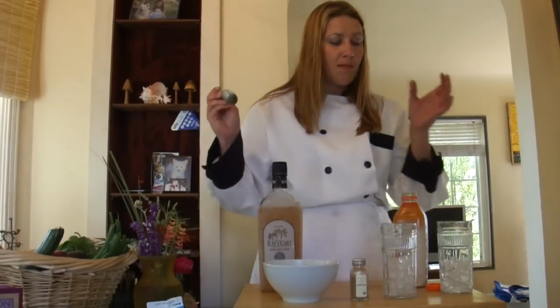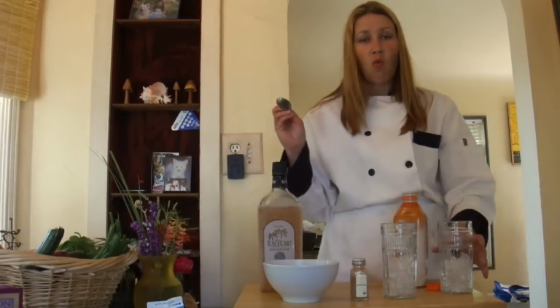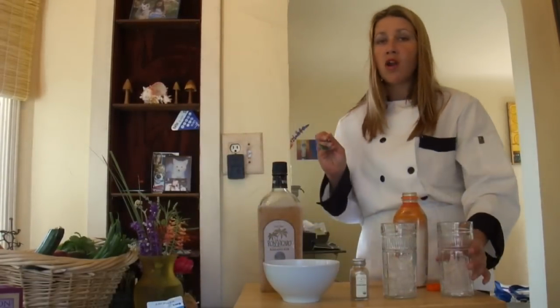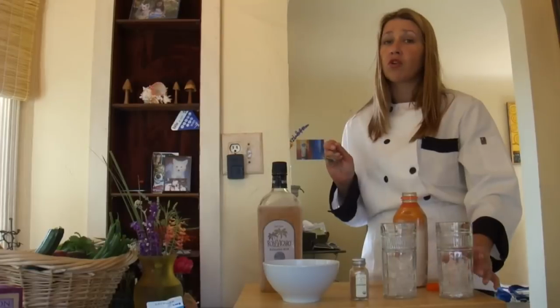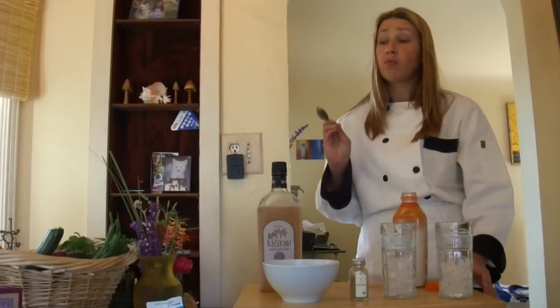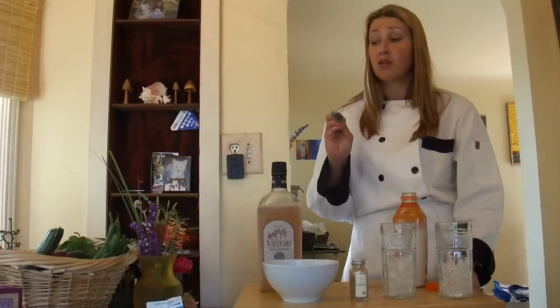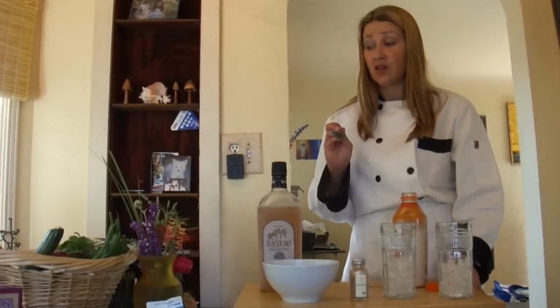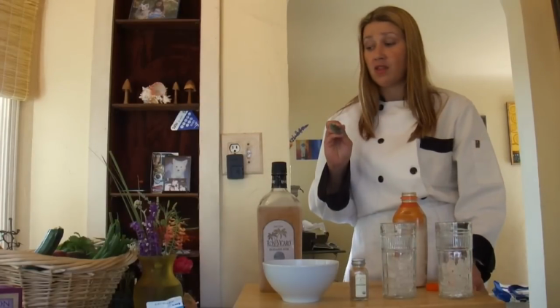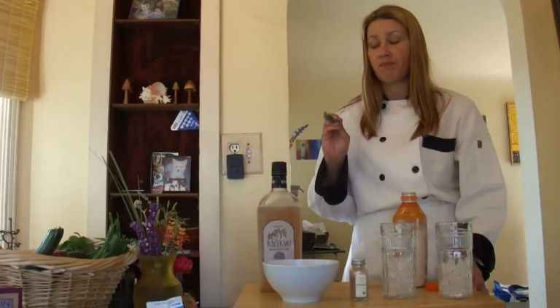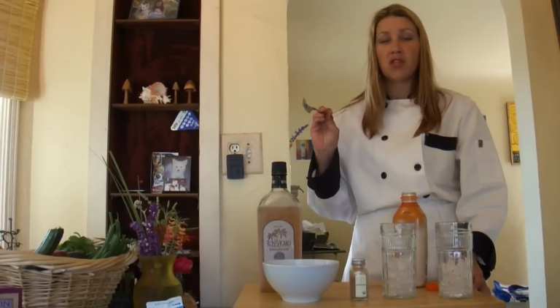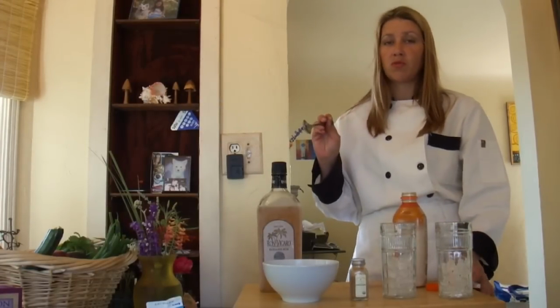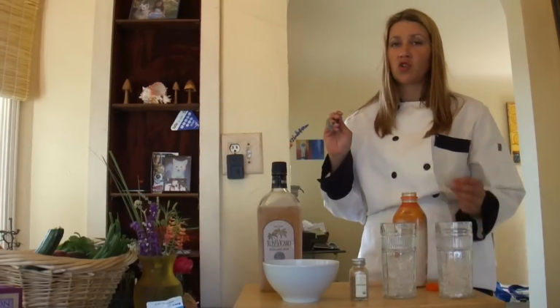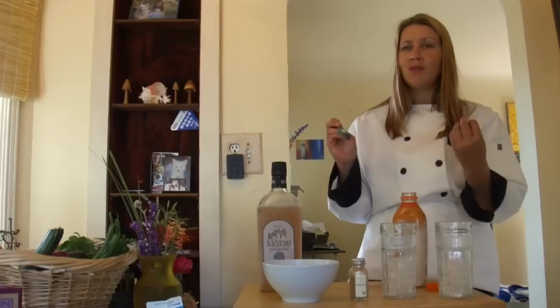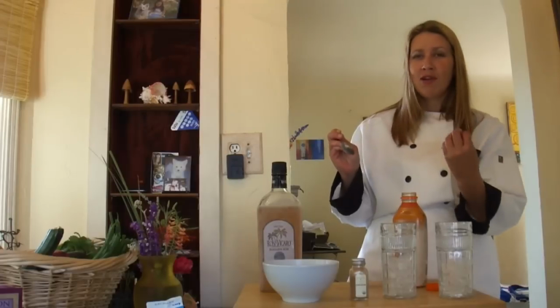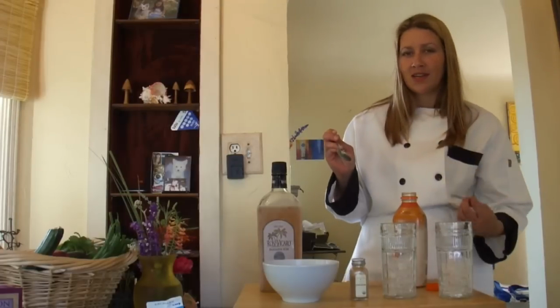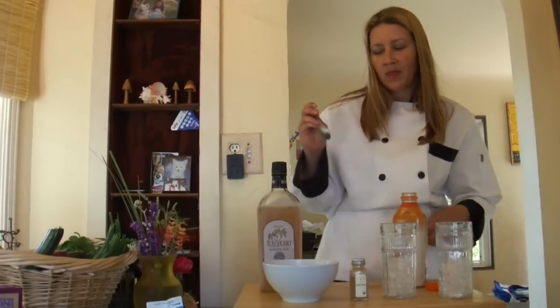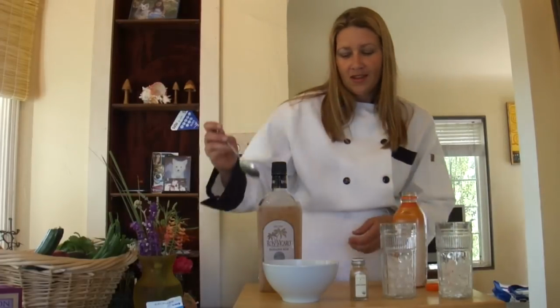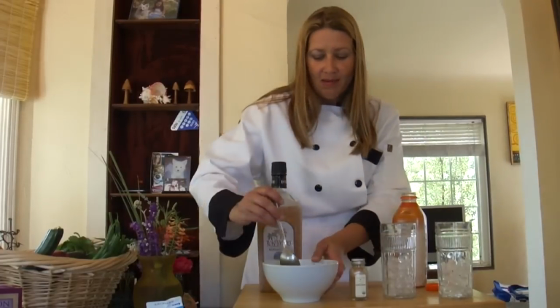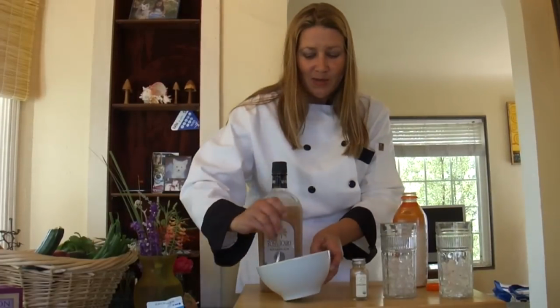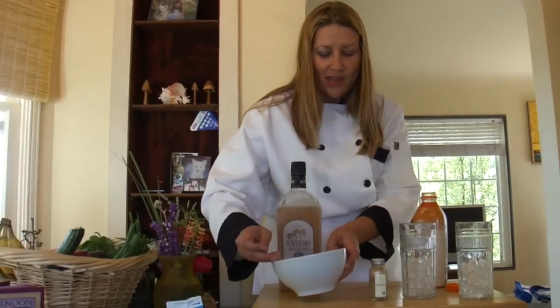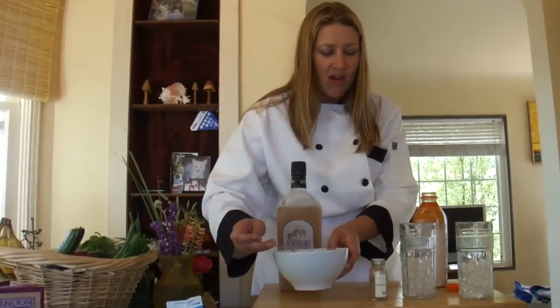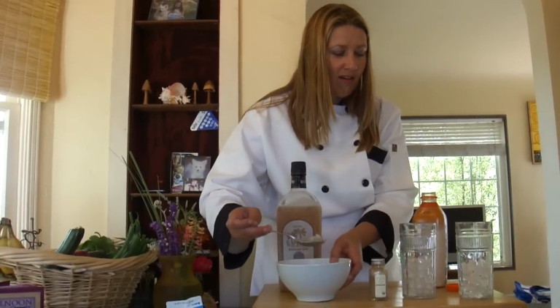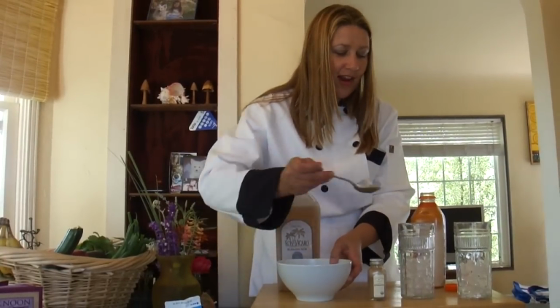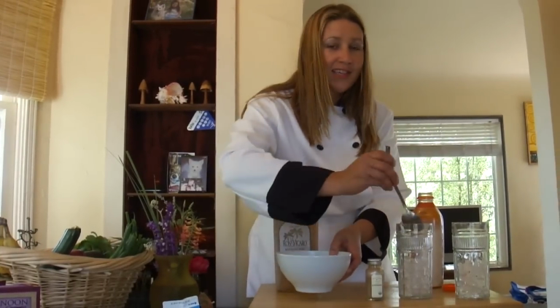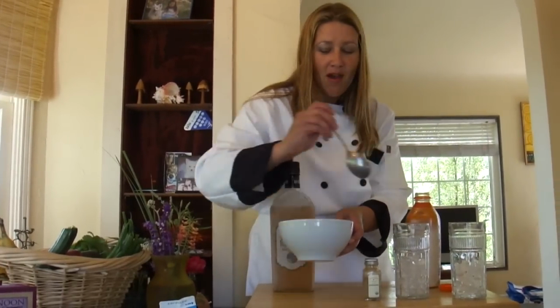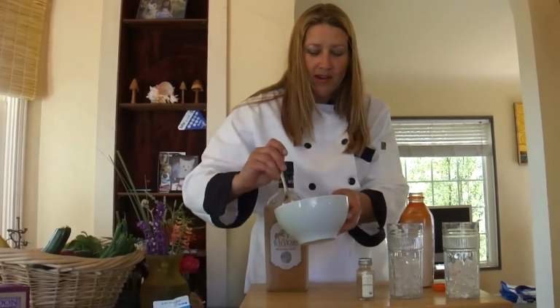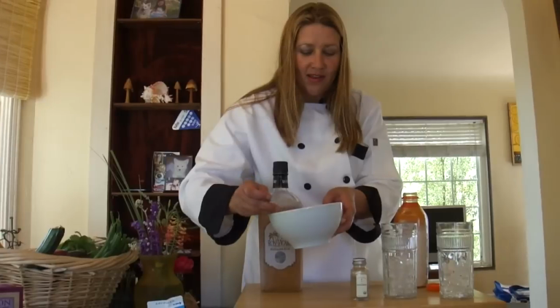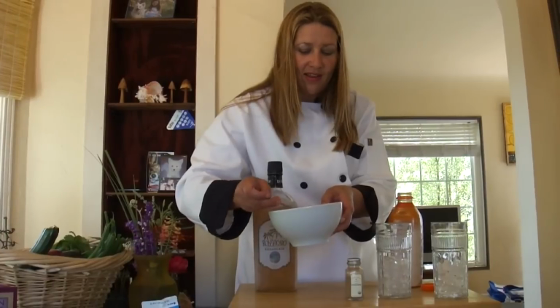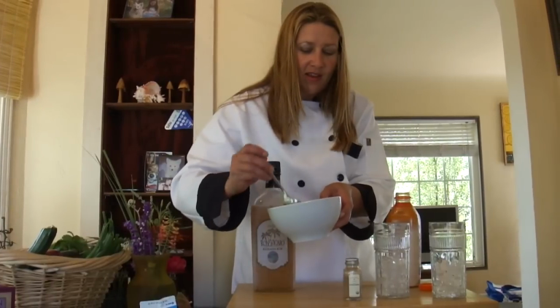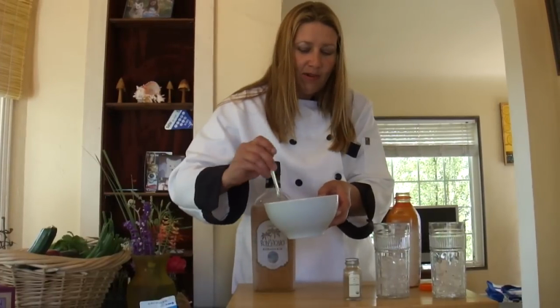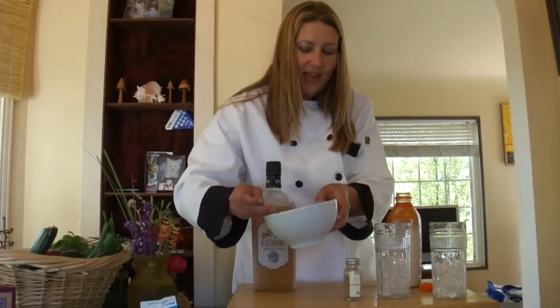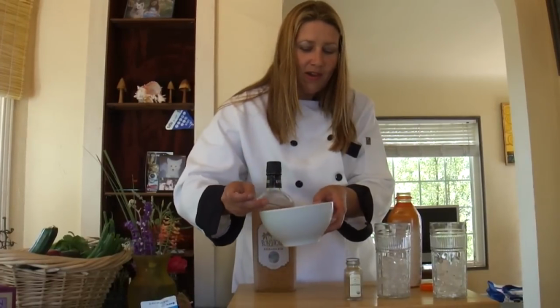We also have some ribeye steaks we're going to cook with some polenta. Yes, they are marinating. I make a wonderful polenta with mushrooms — it's a creamy polenta. Your polenta is the bomb. All right, let's keep going. We're going to keep cooking.